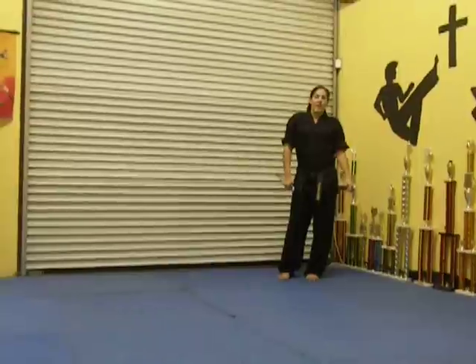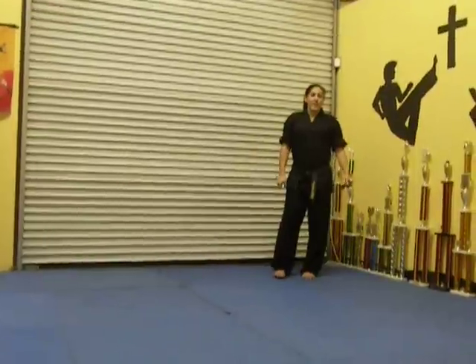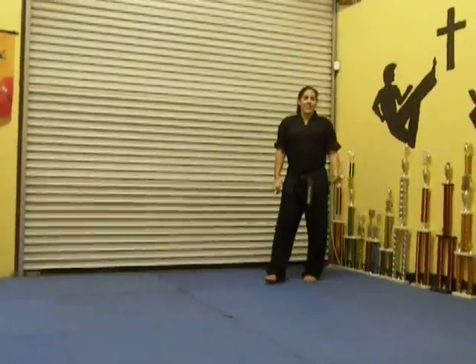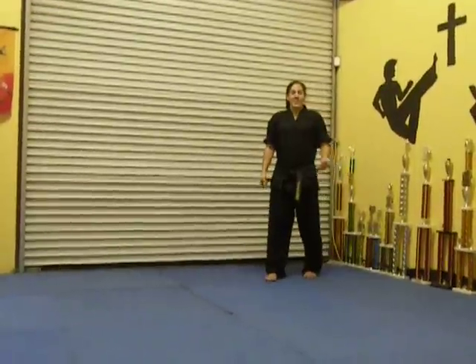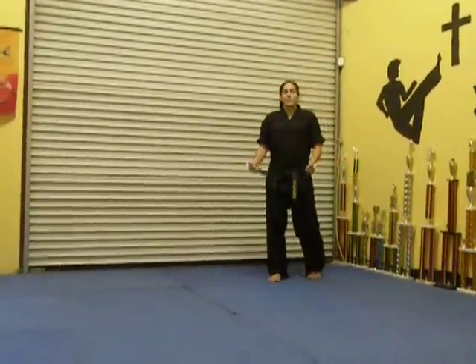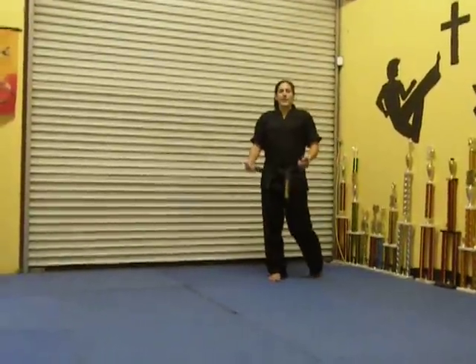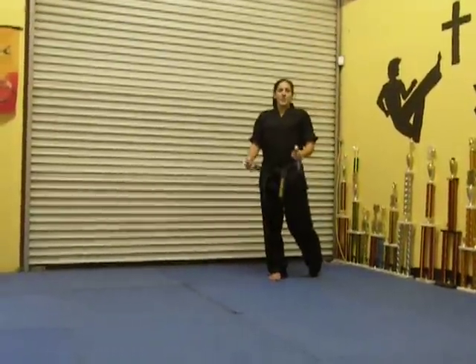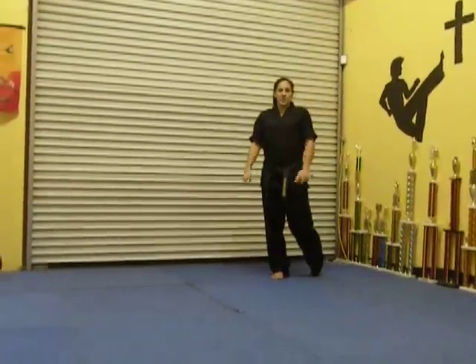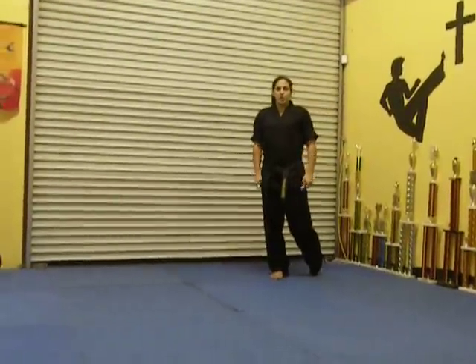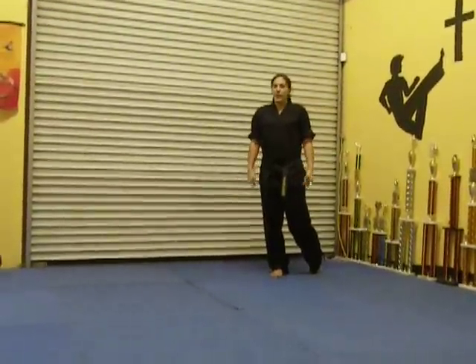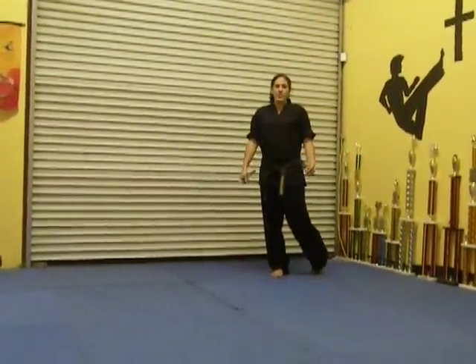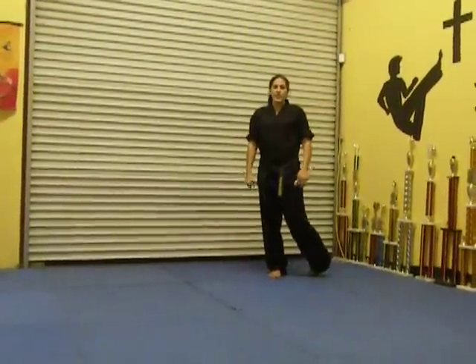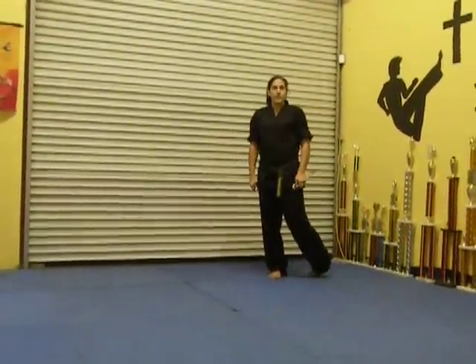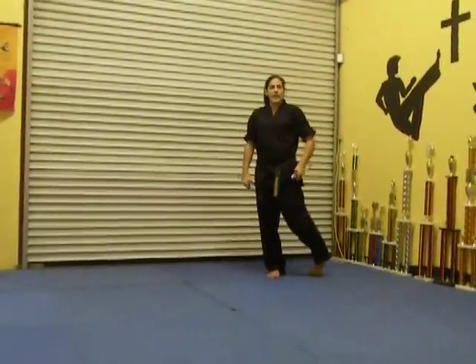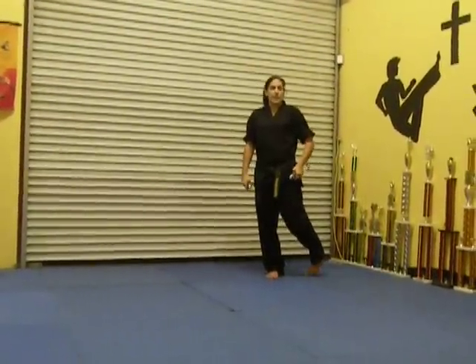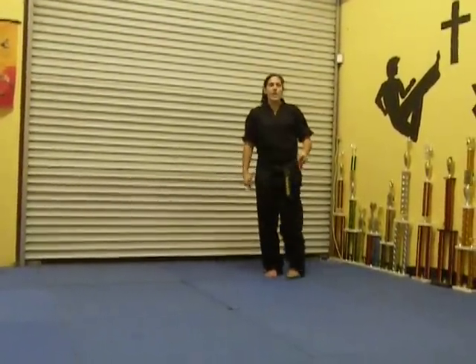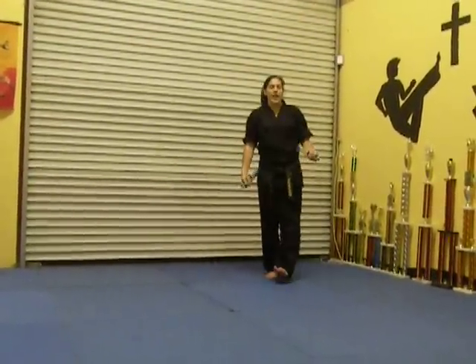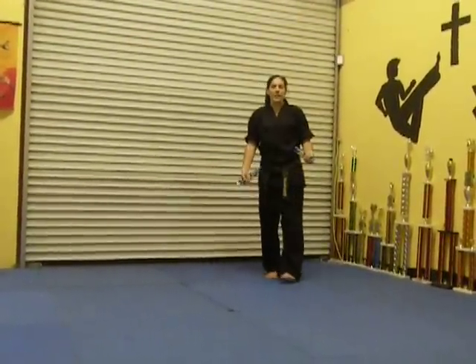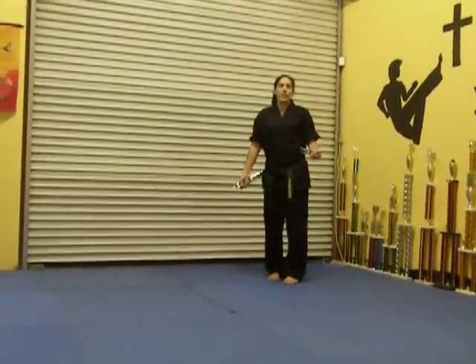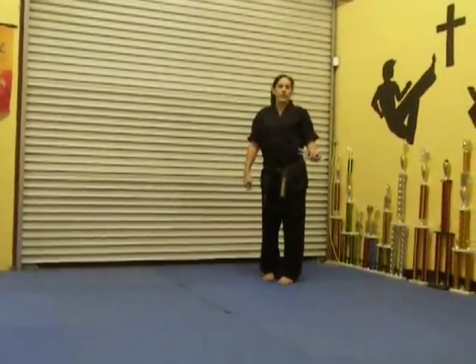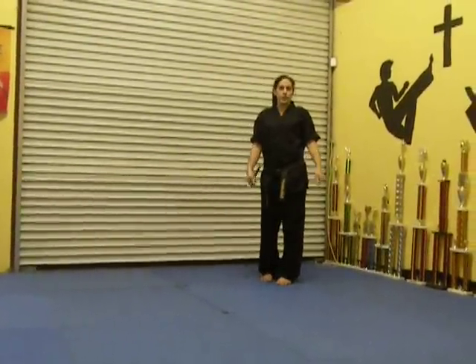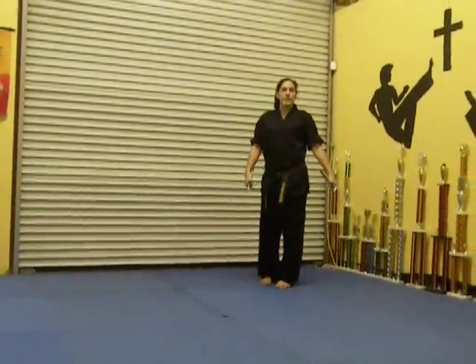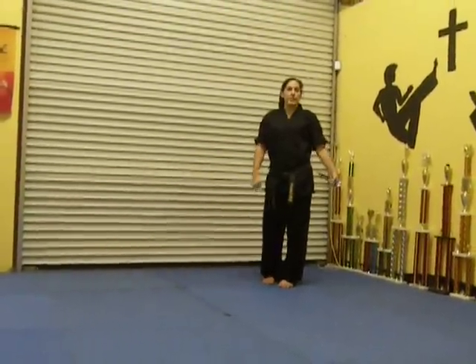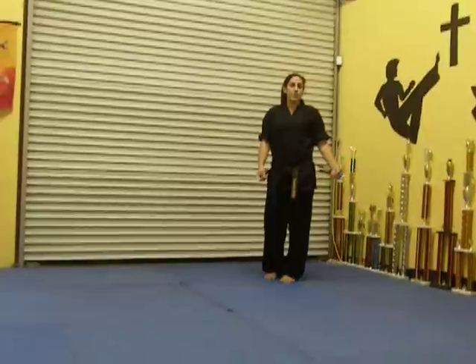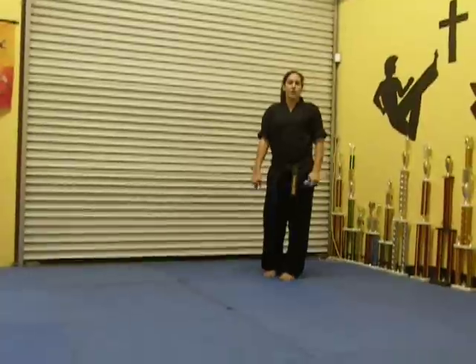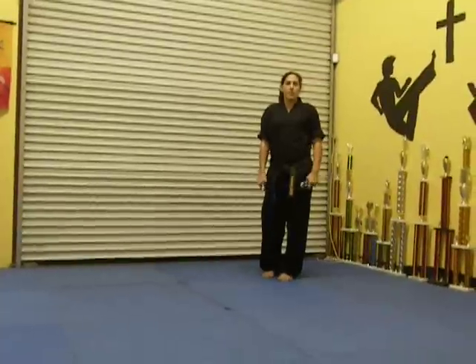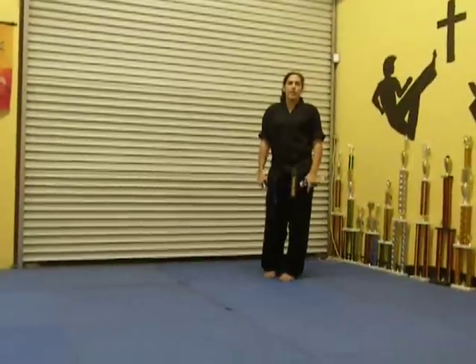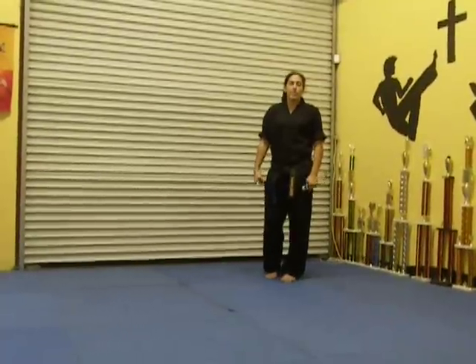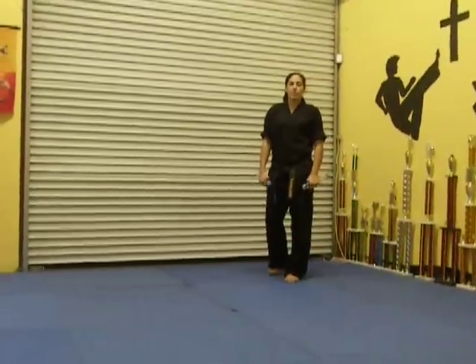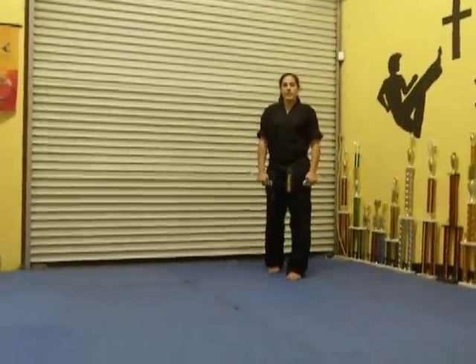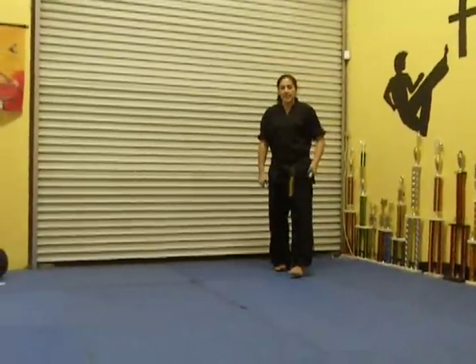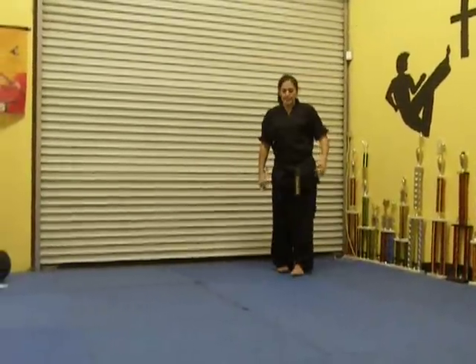Okay, this is our beginner nunchuck form. I'm just going to go through it kind of slow and call out the moves so you can follow along after you've learned it in class.